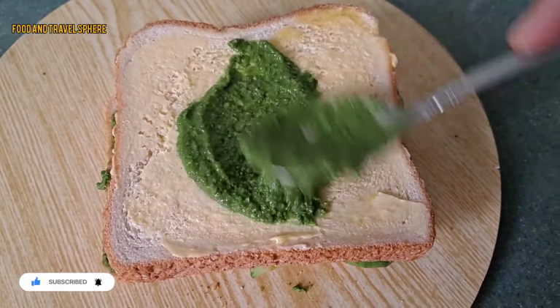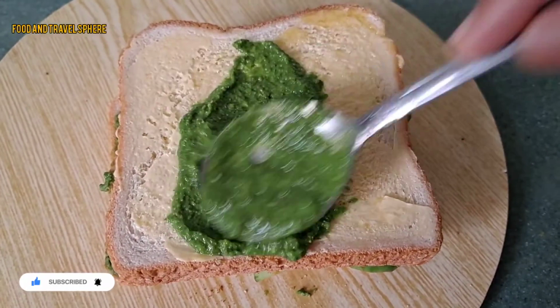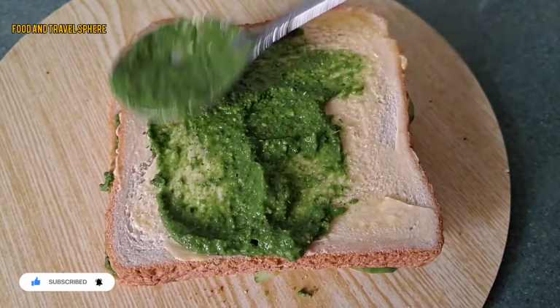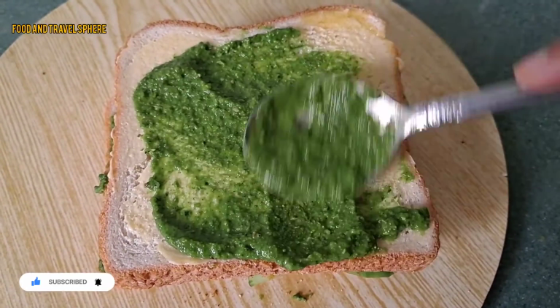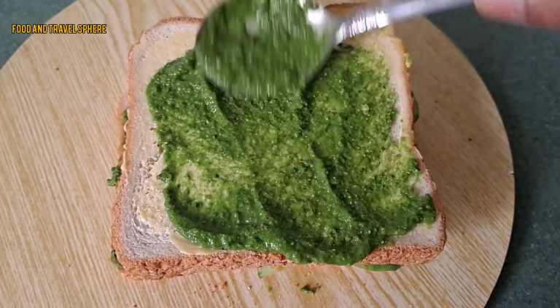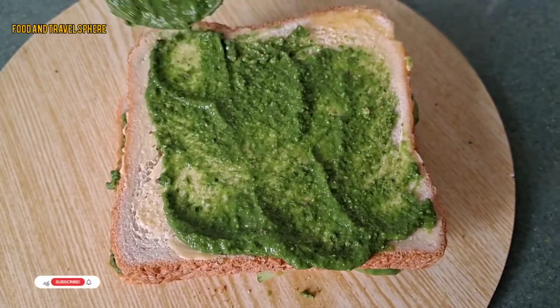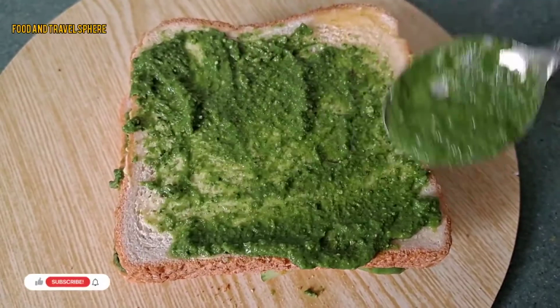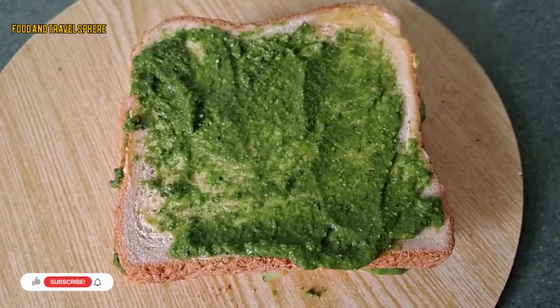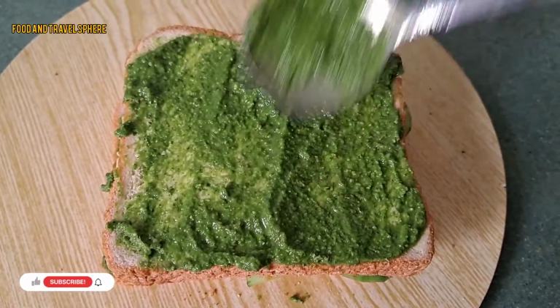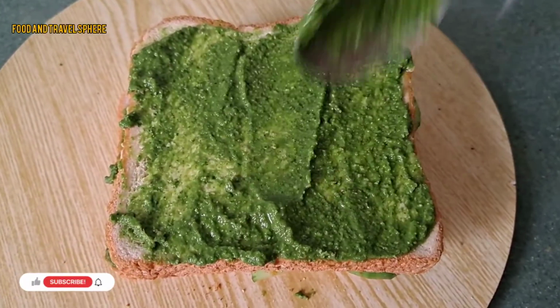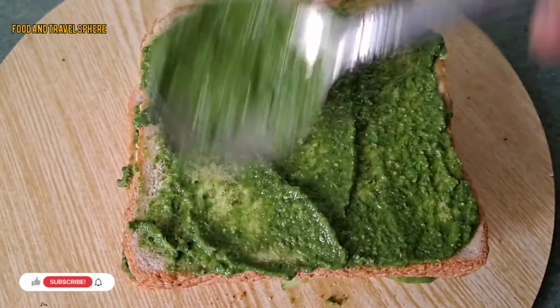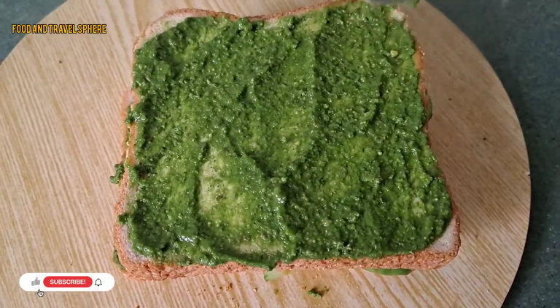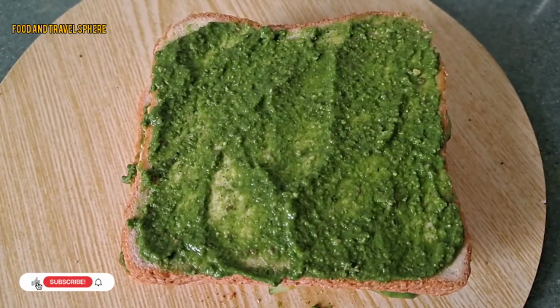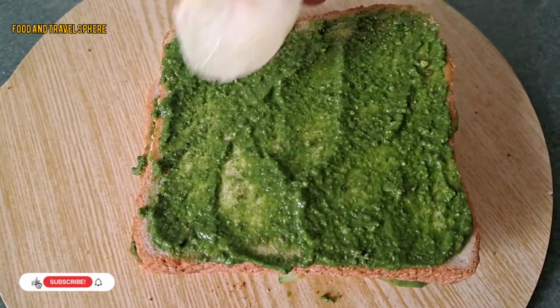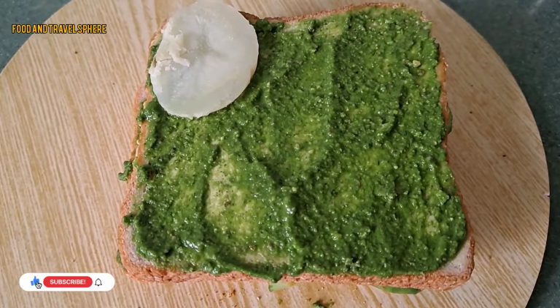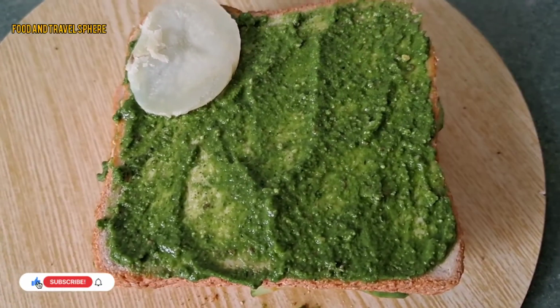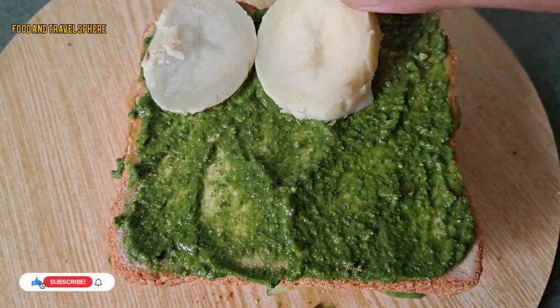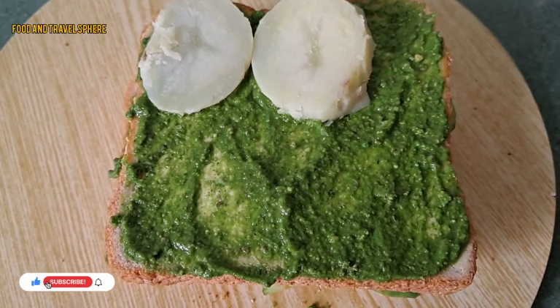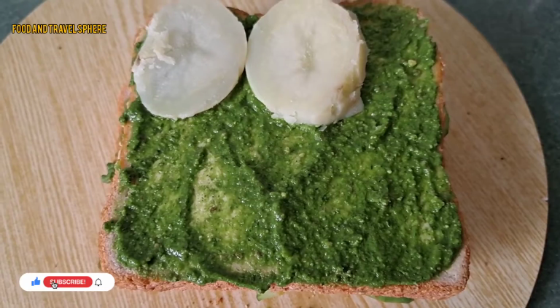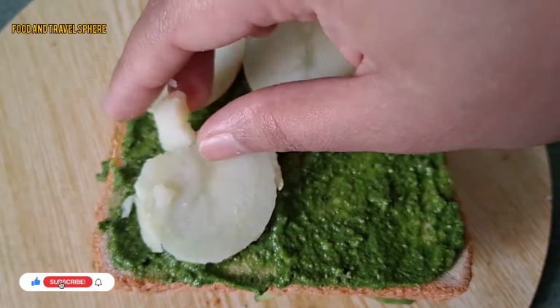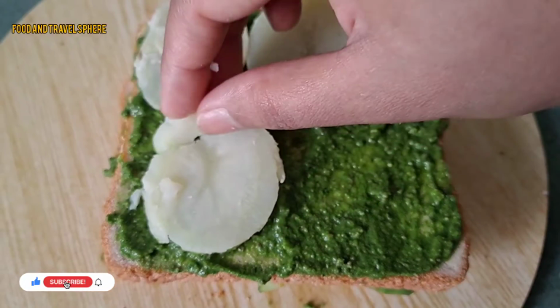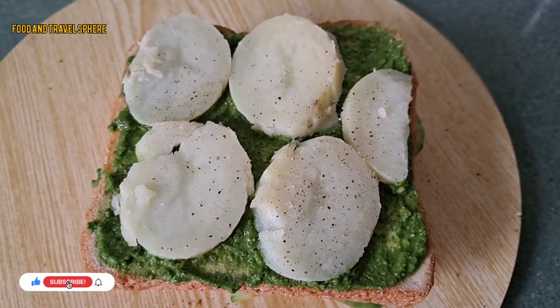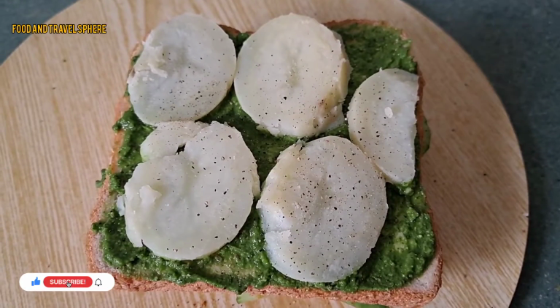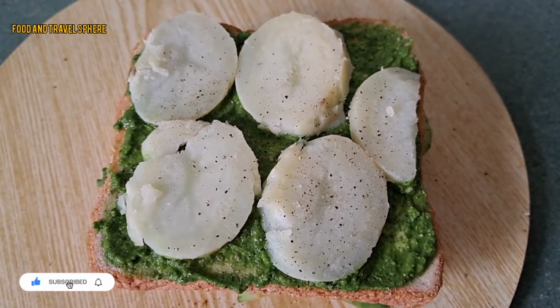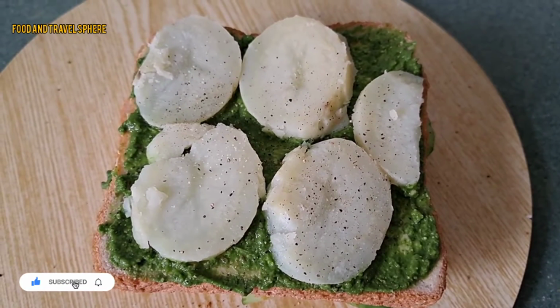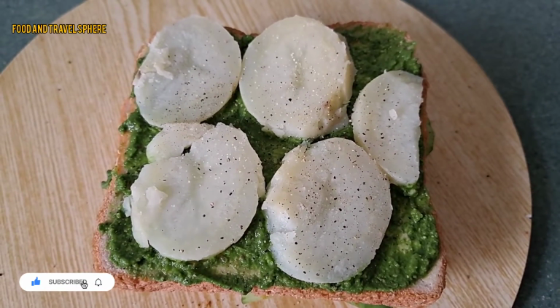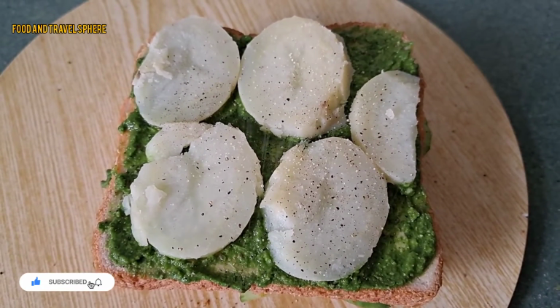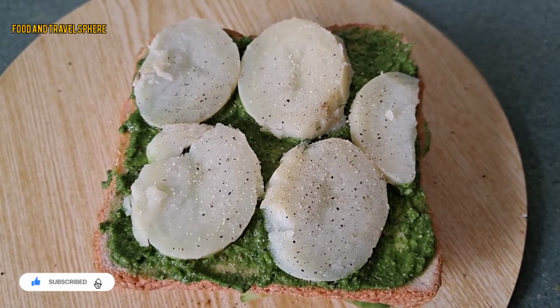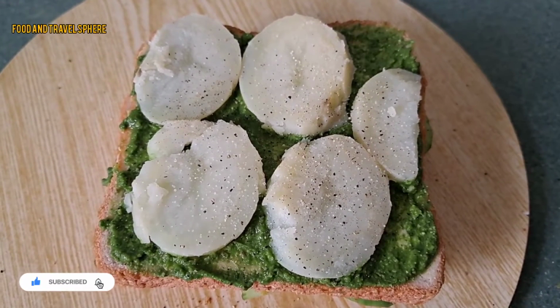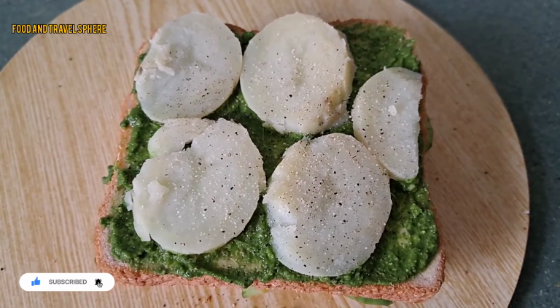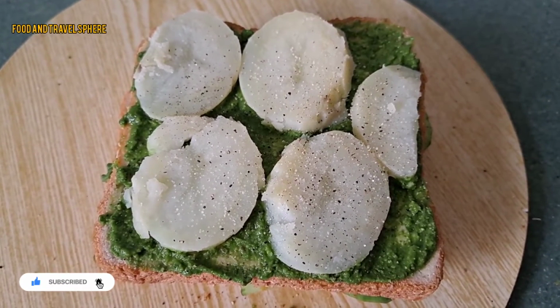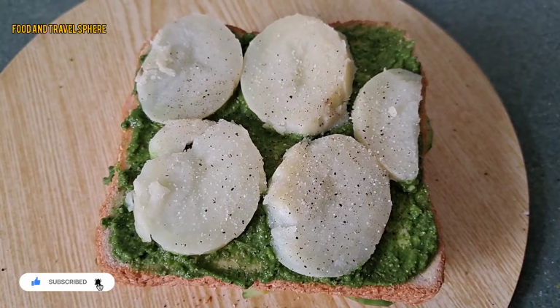Take another slice of bread, apply butter and green chutney, arrange boiled potatoes on the bread slice, and sprinkle with salt, pepper, and chaat masala.